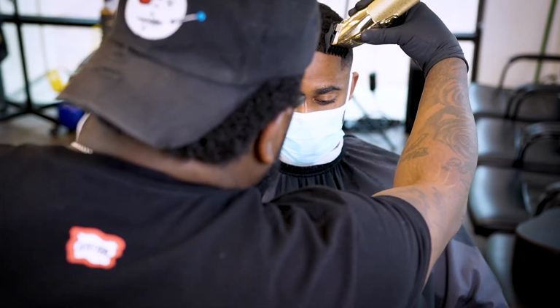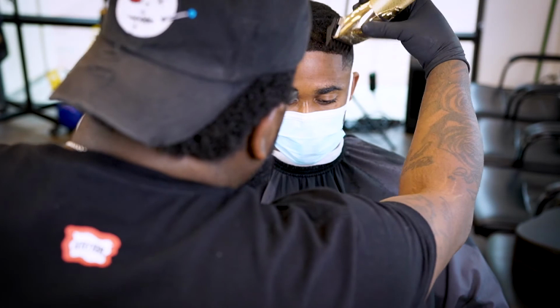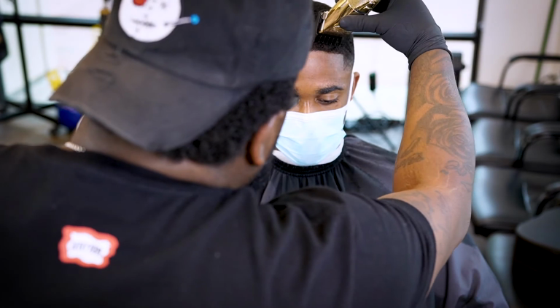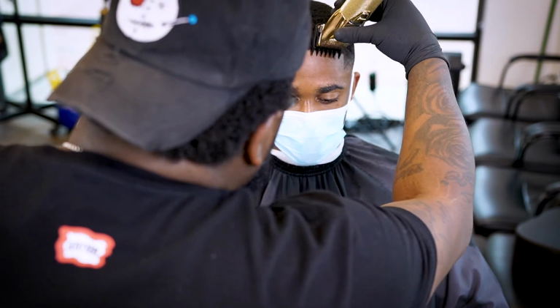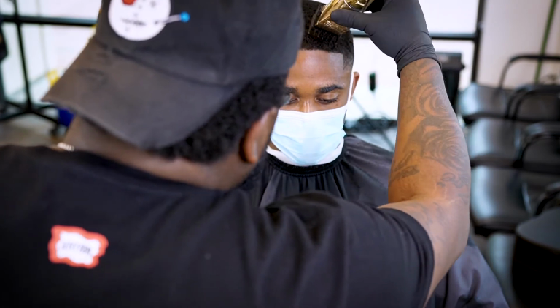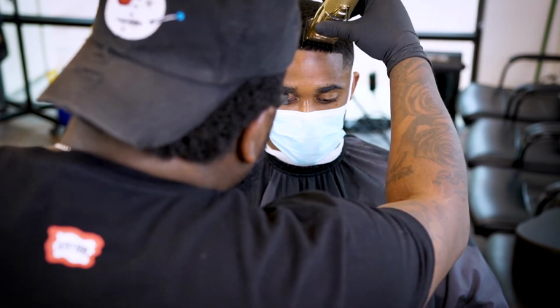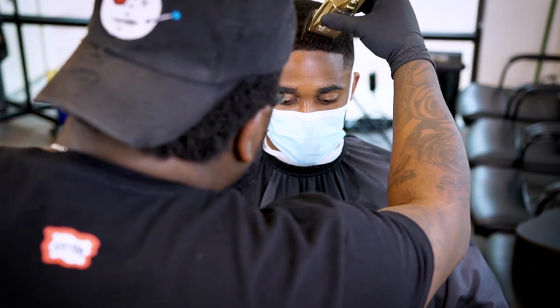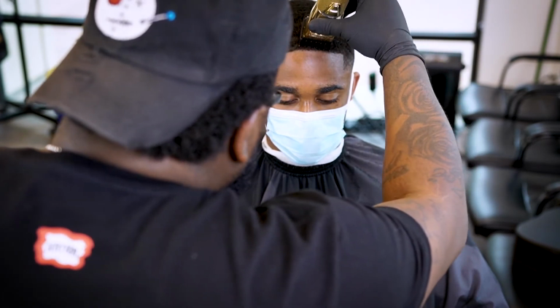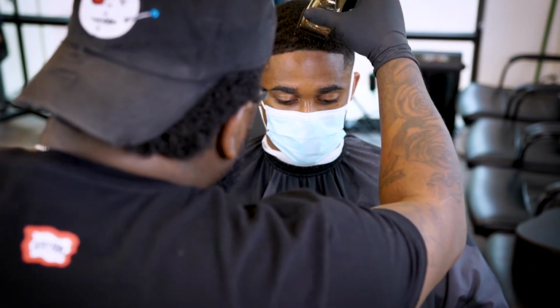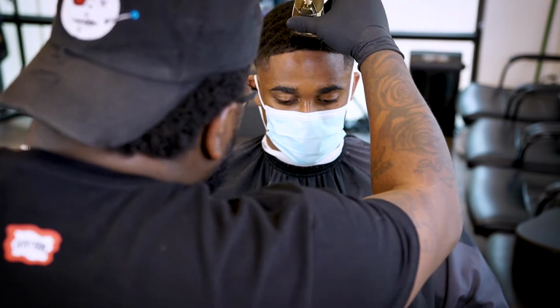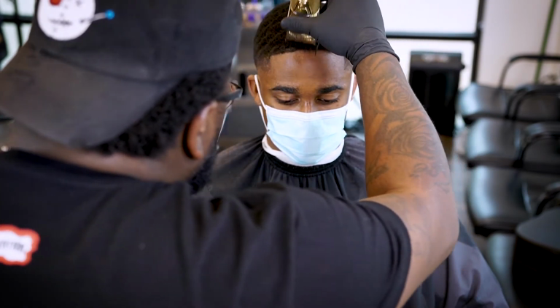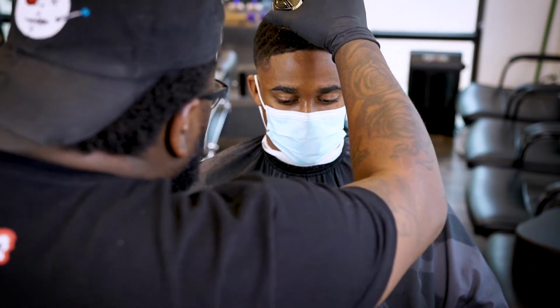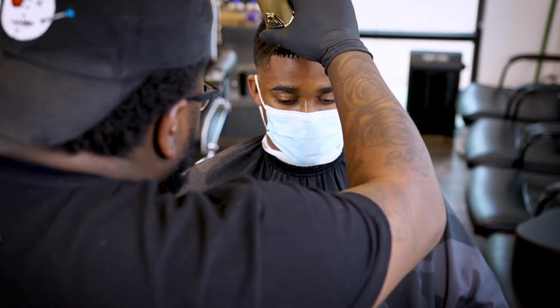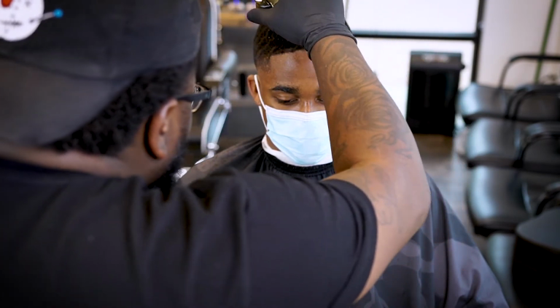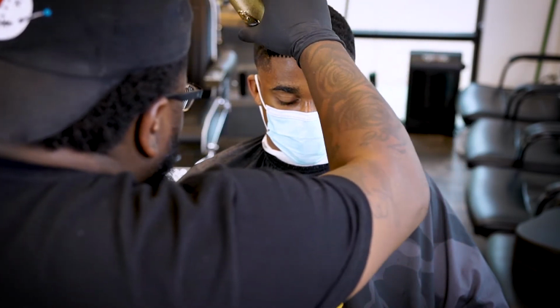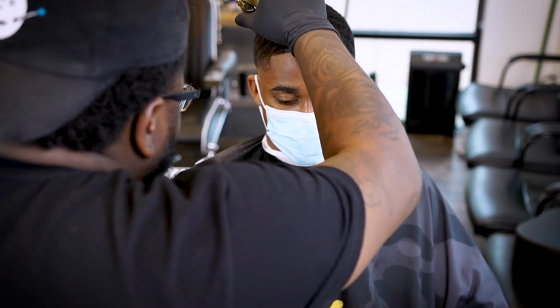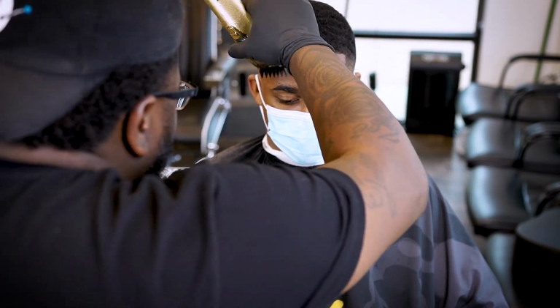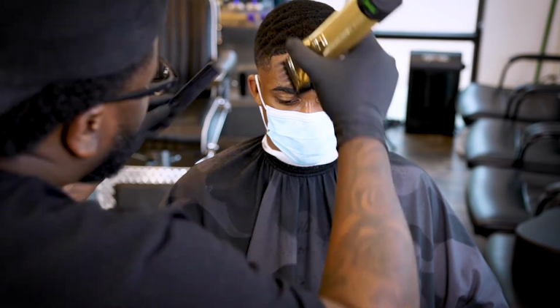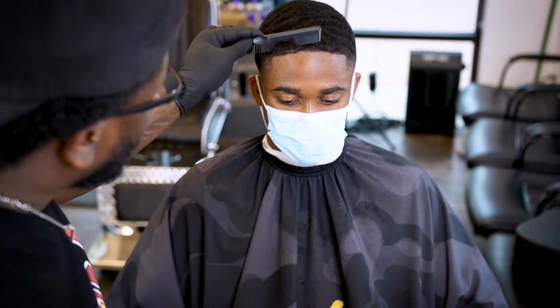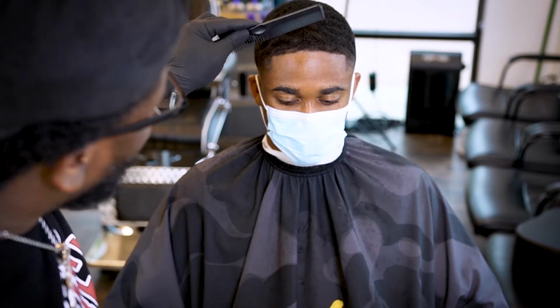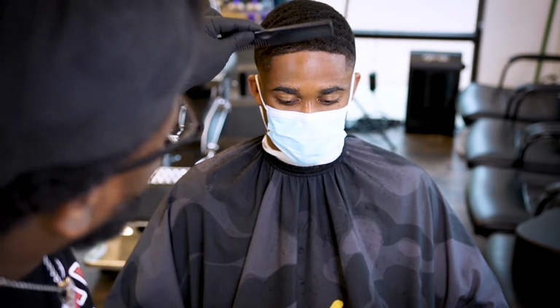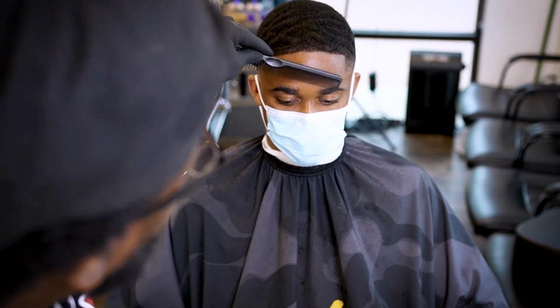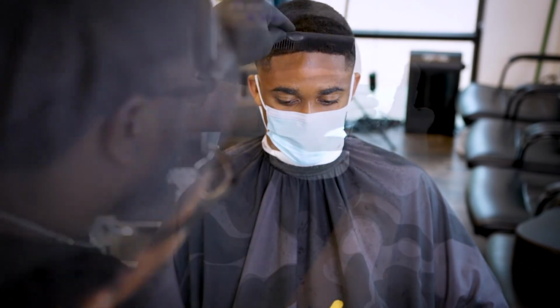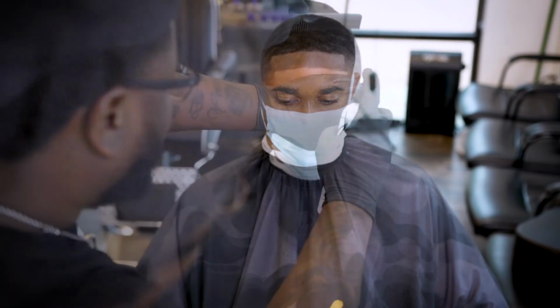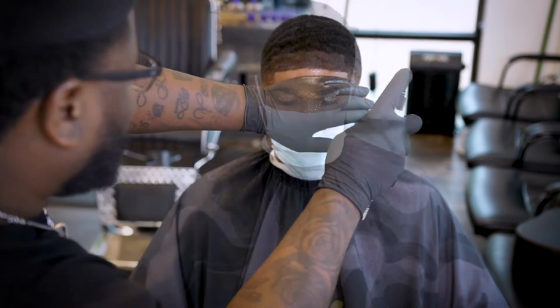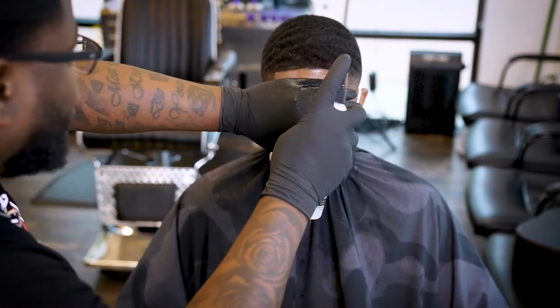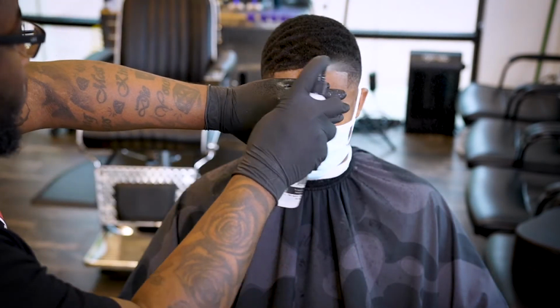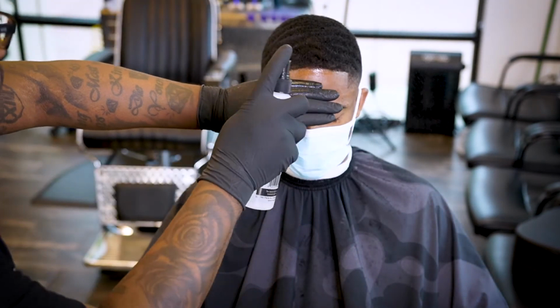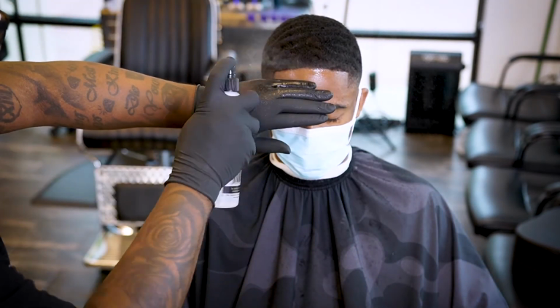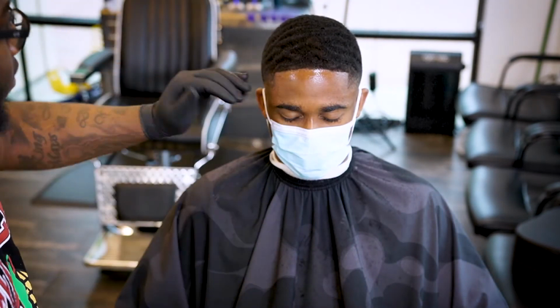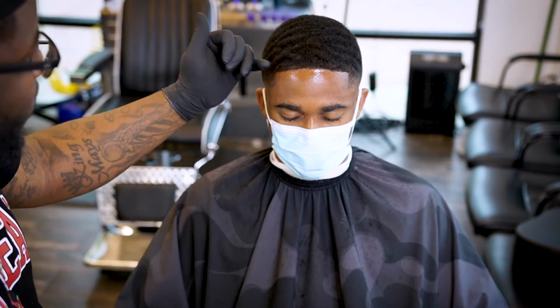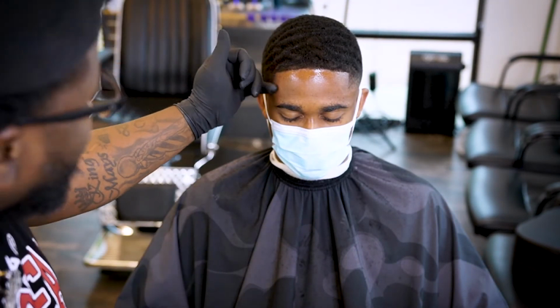Again, I'm gonna take that one and a half guard and just tap the front of the edge up, just to make sure that the bangs do not pop up once he puts his durag on.